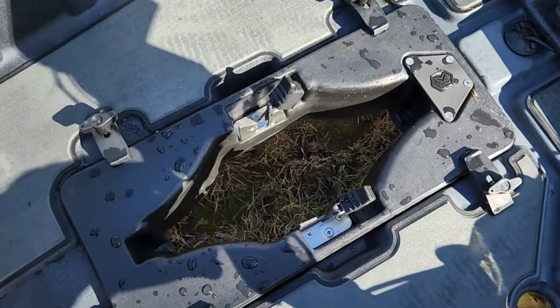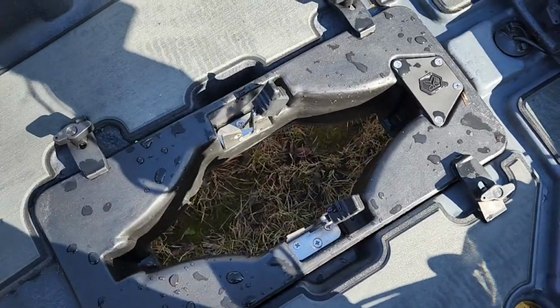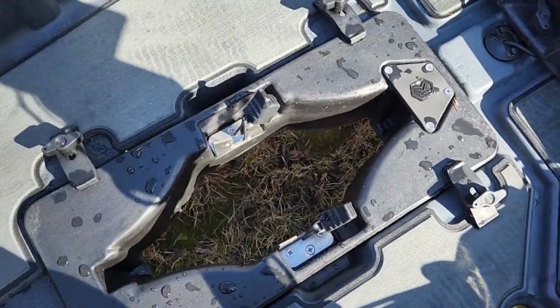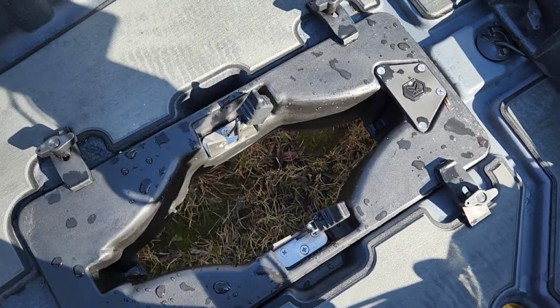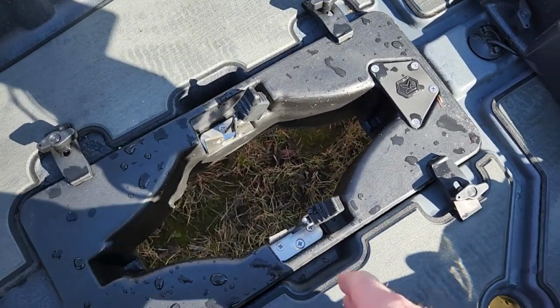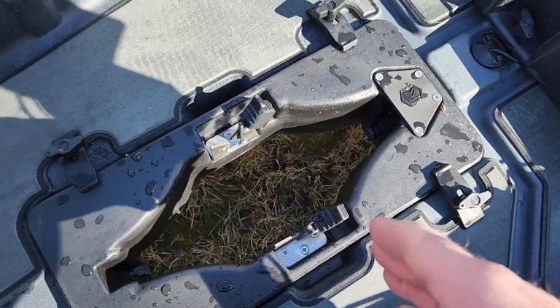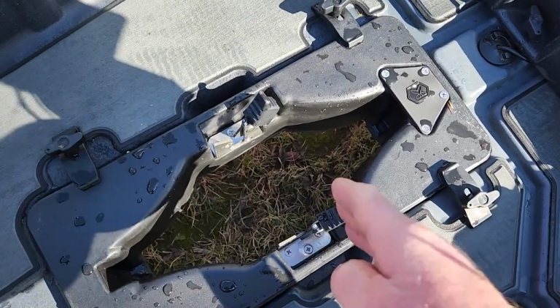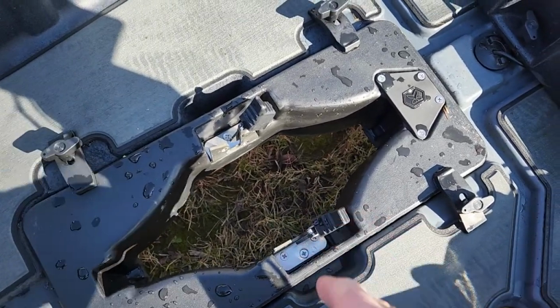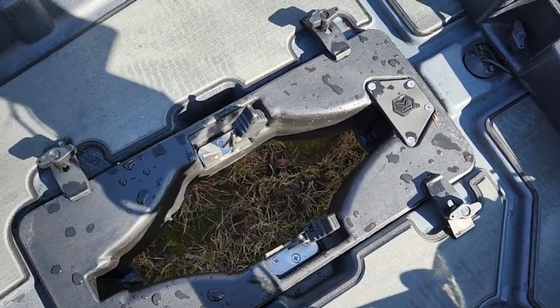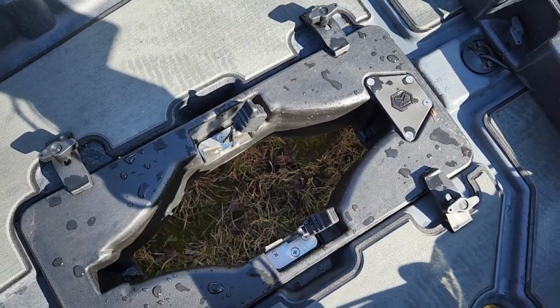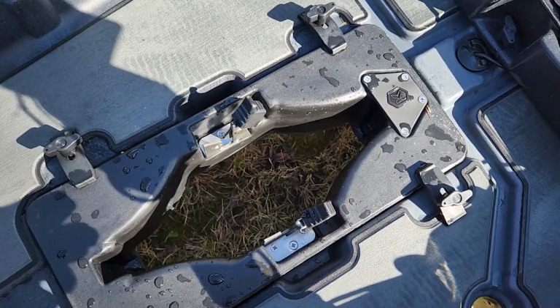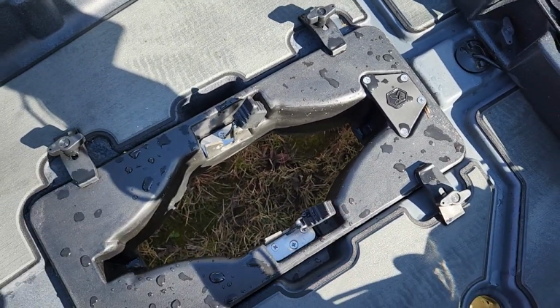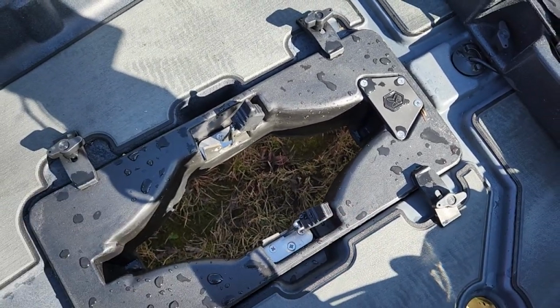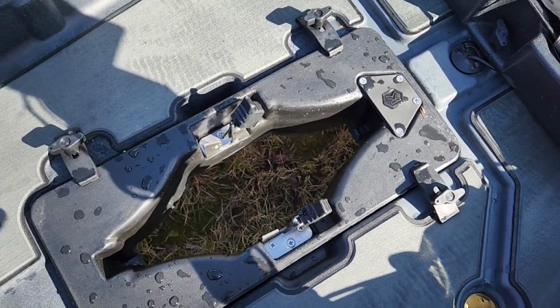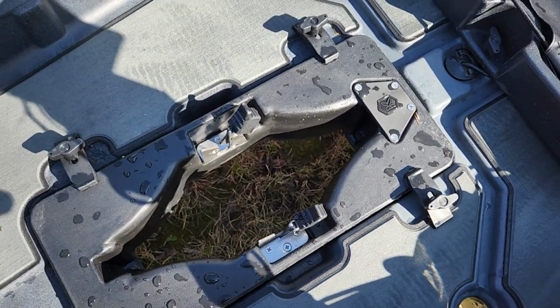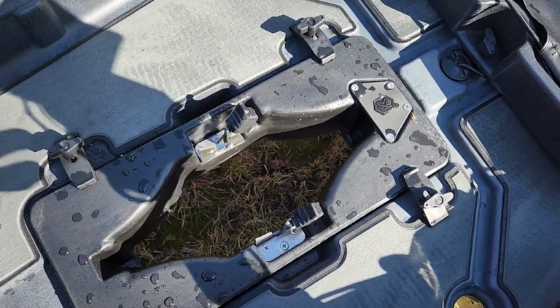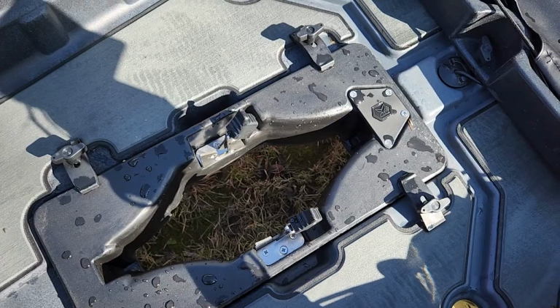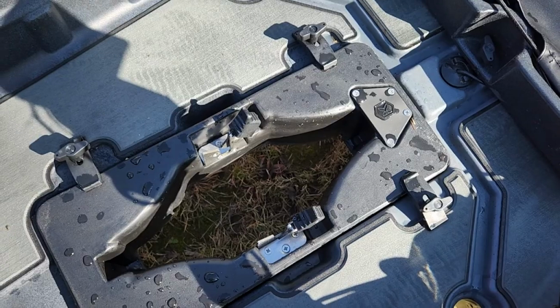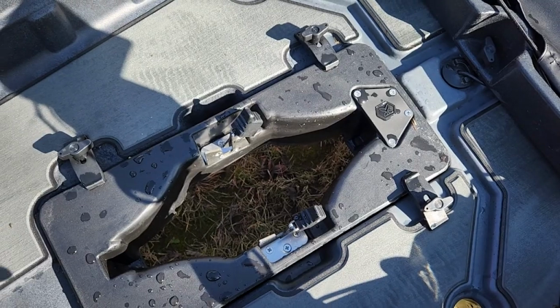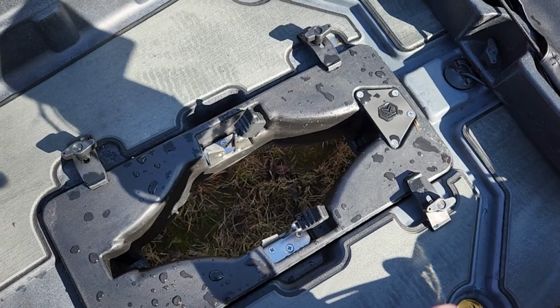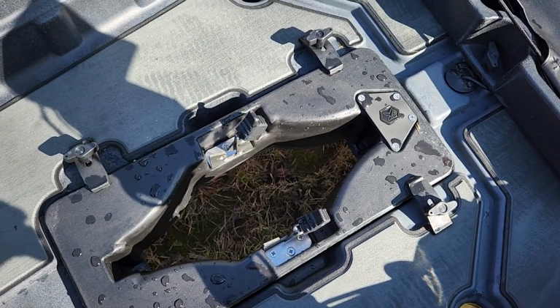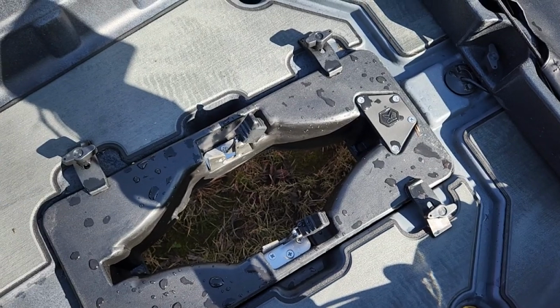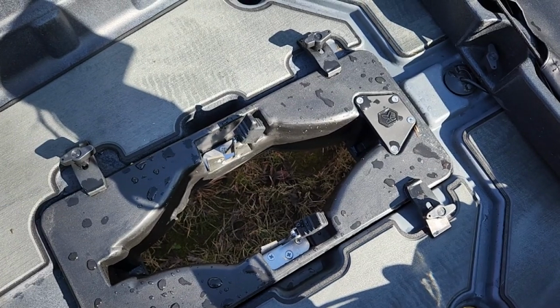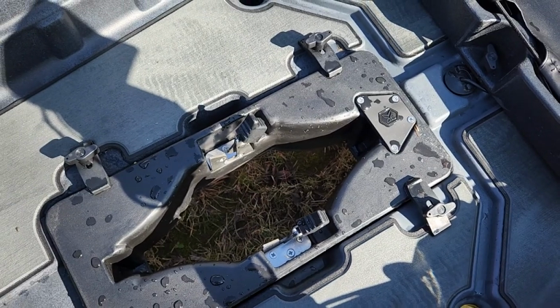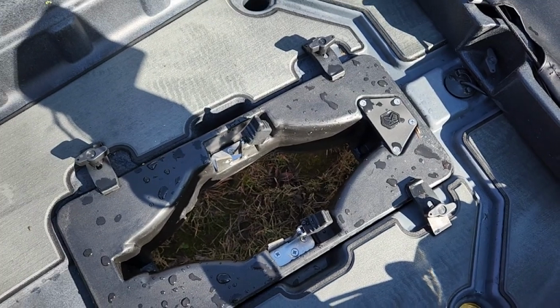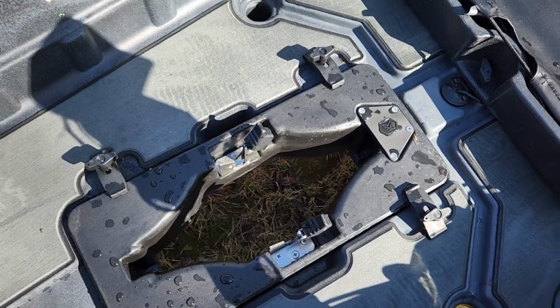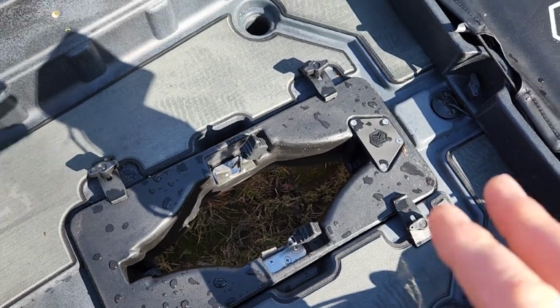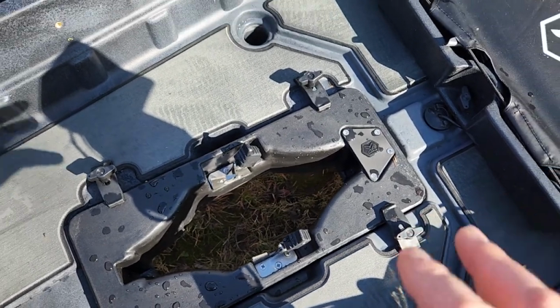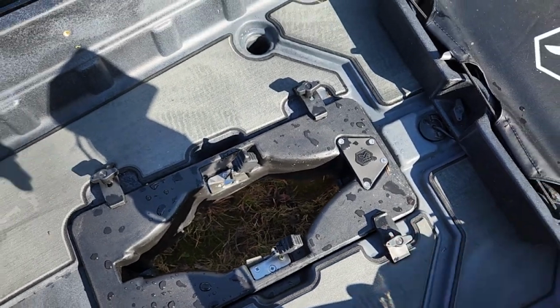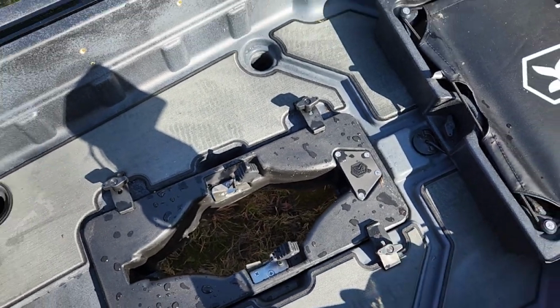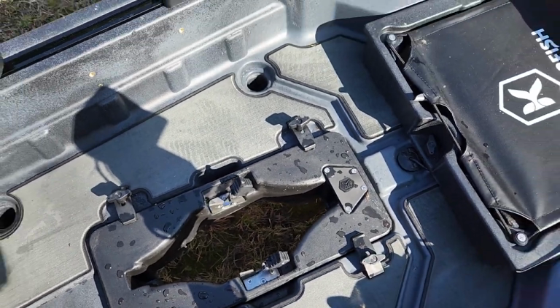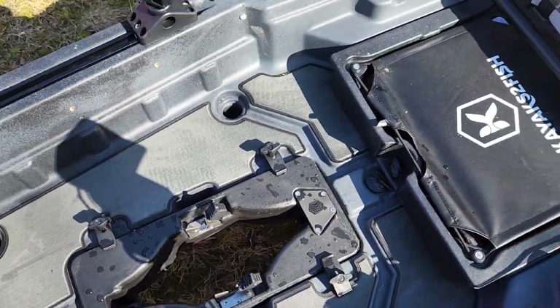The max drive just drops straight in, clips into place. The little play they used to have in it has now been removed. Extremely effective system.